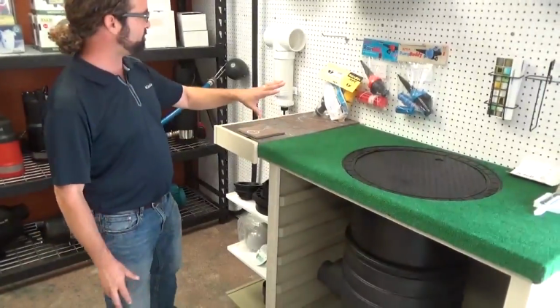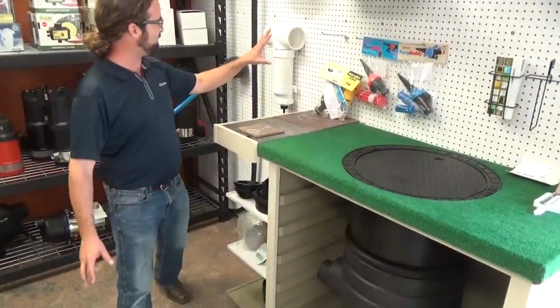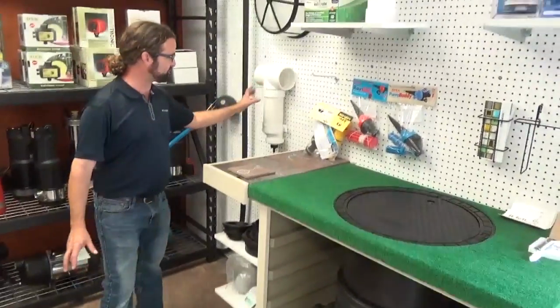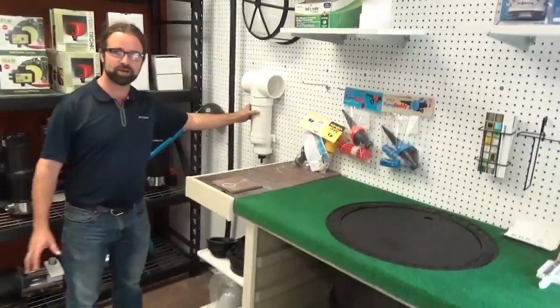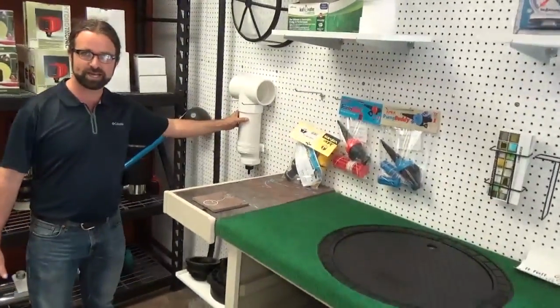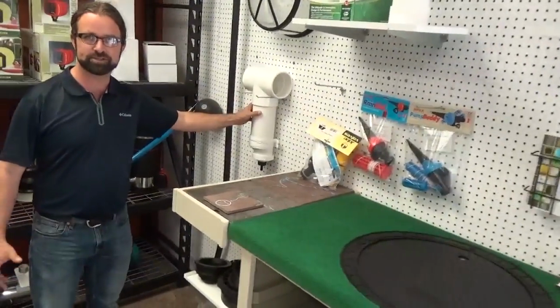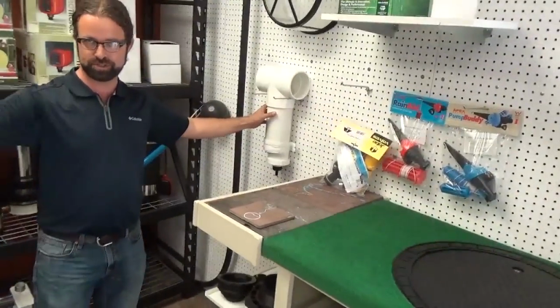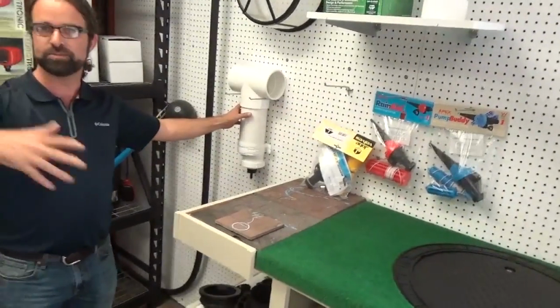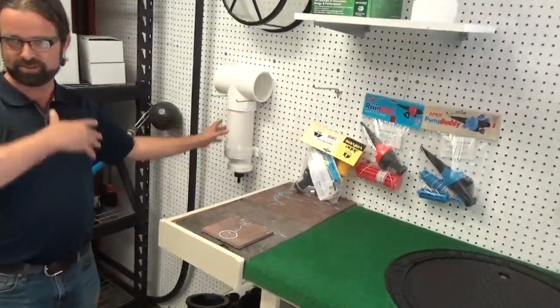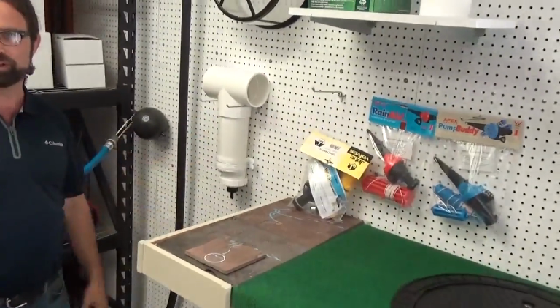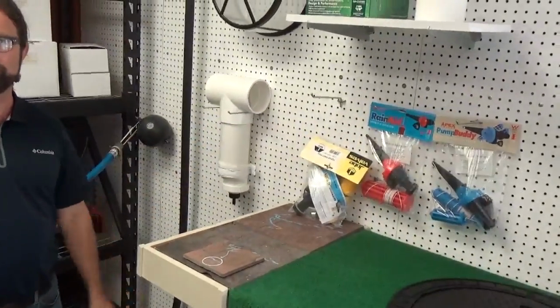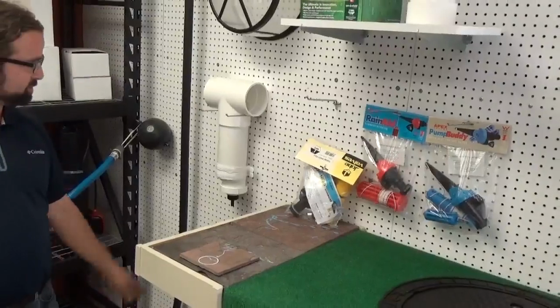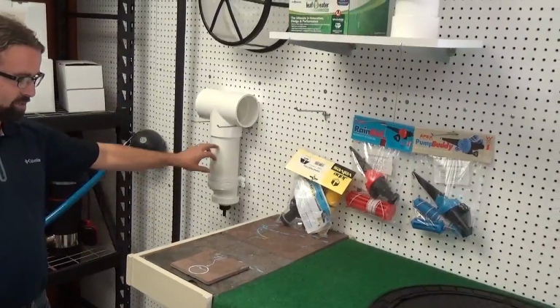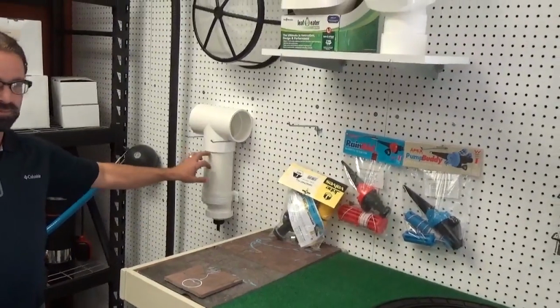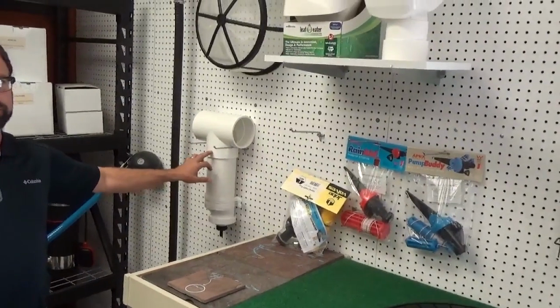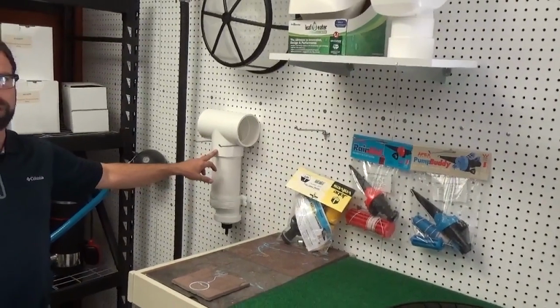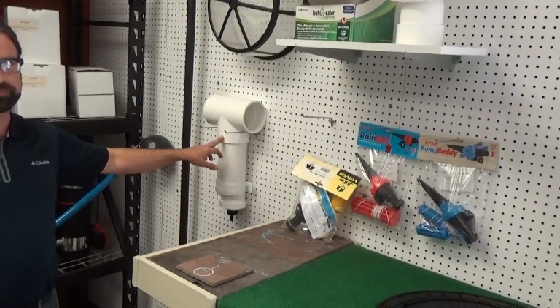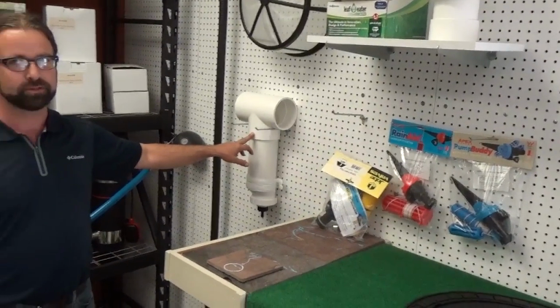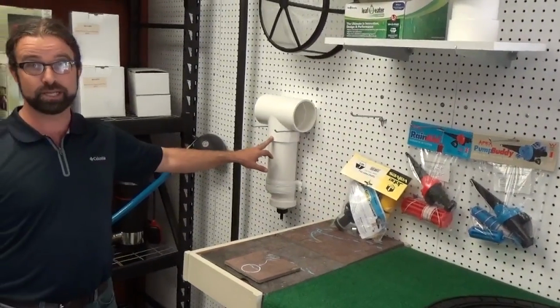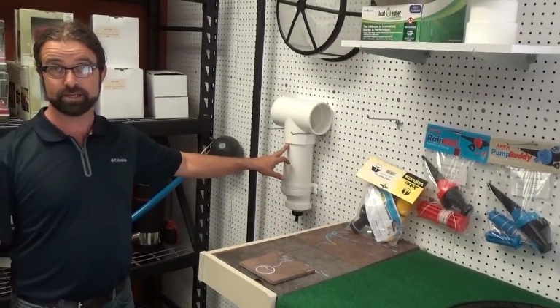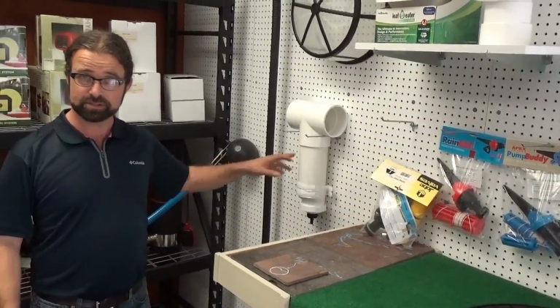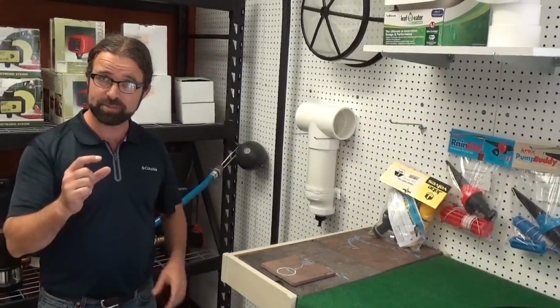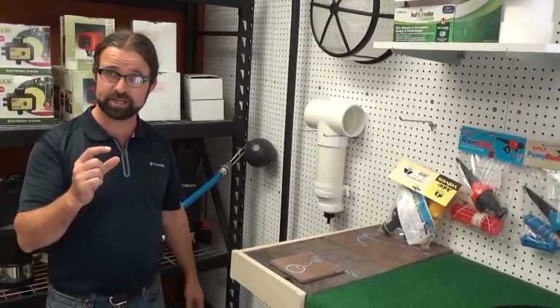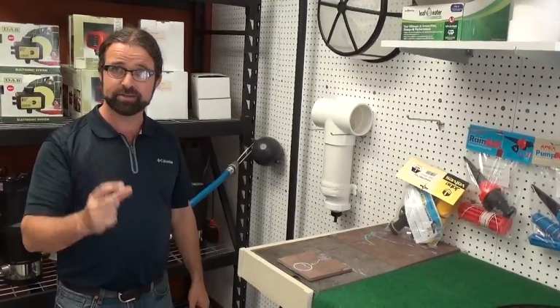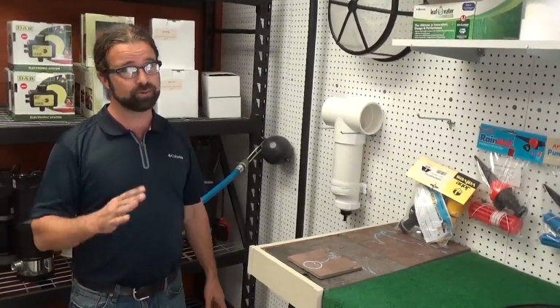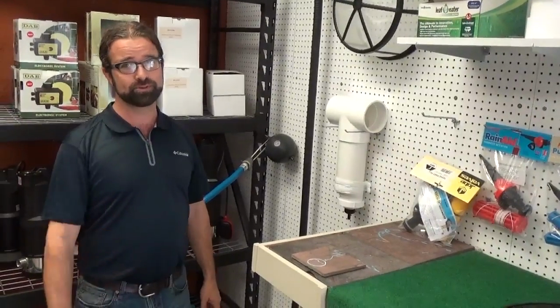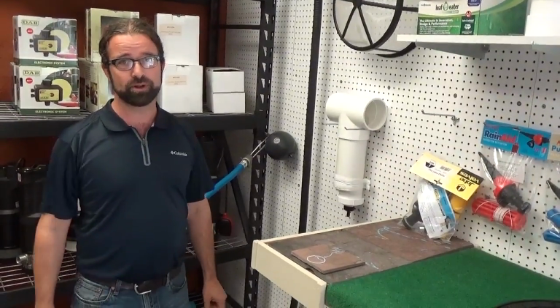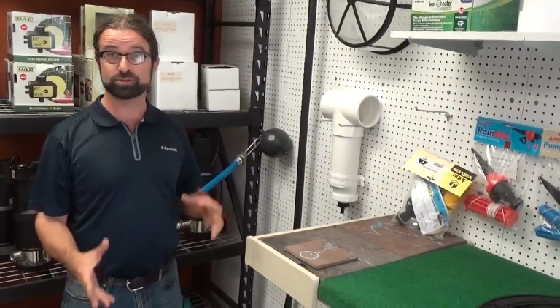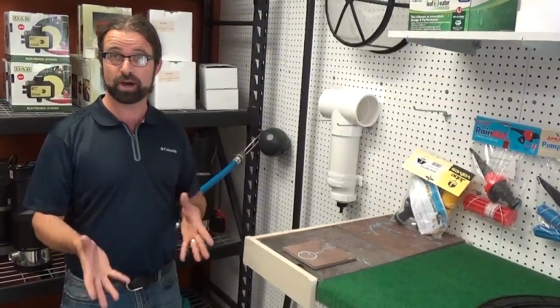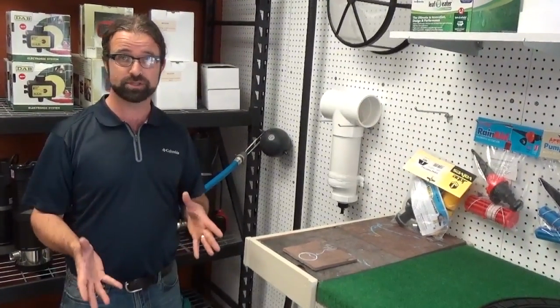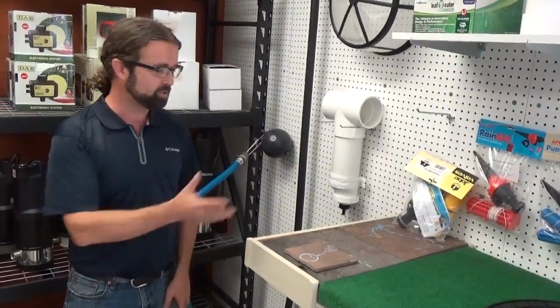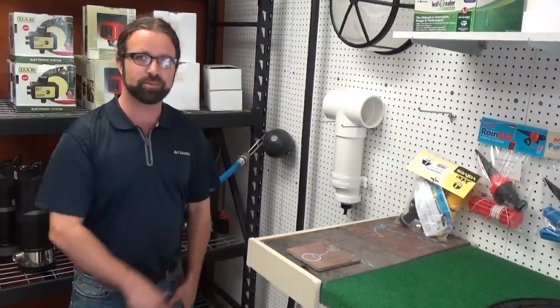We've also got first flush devices — that's what I use. The first flush washes the roof and really helps with water quality. It's such a simple thing, with just a touch of maintenance, but it really improves water quality. If this is going to be a potable system, it's a must-have.